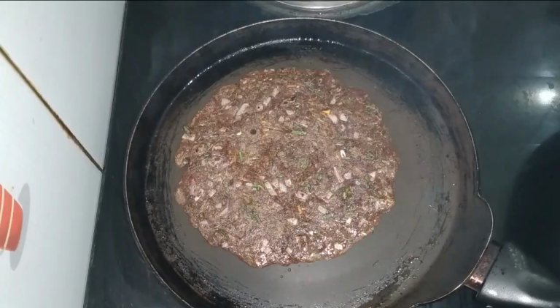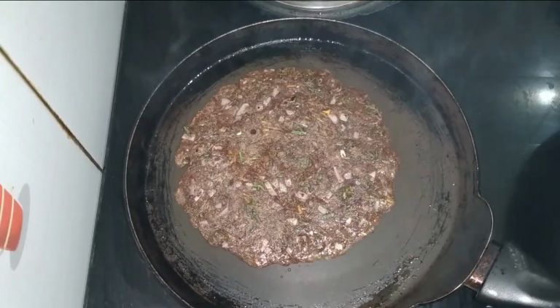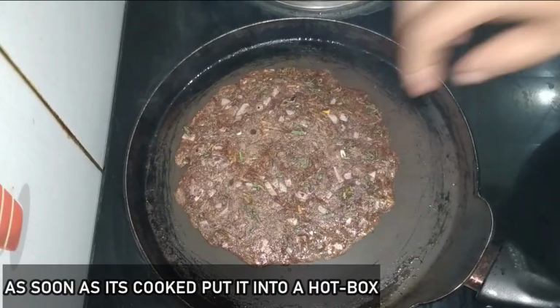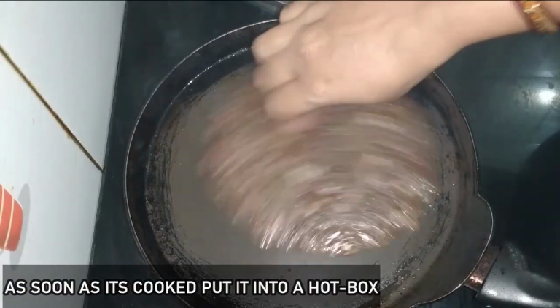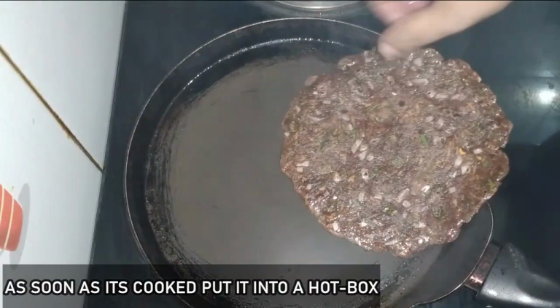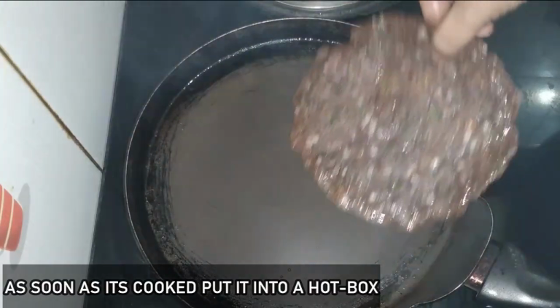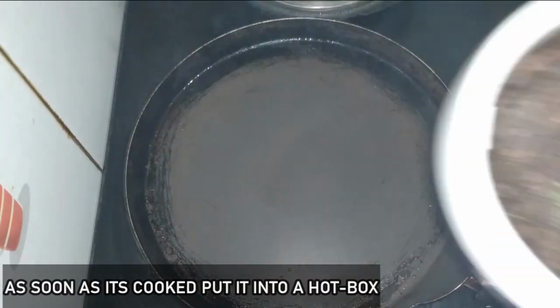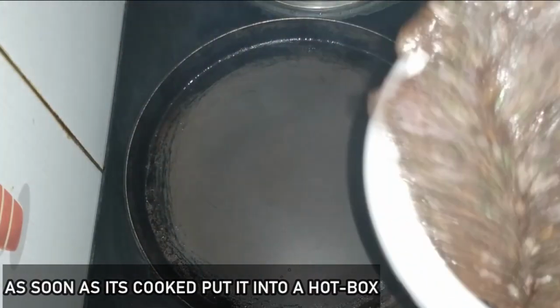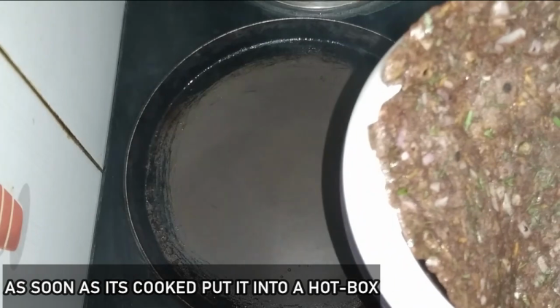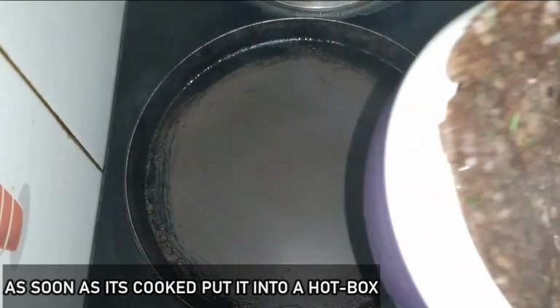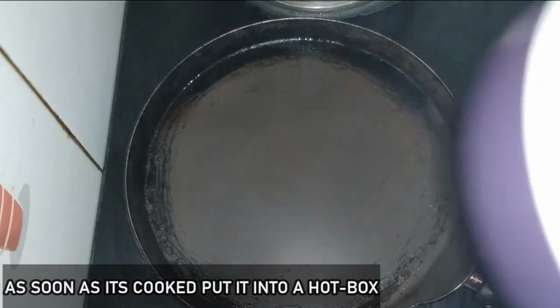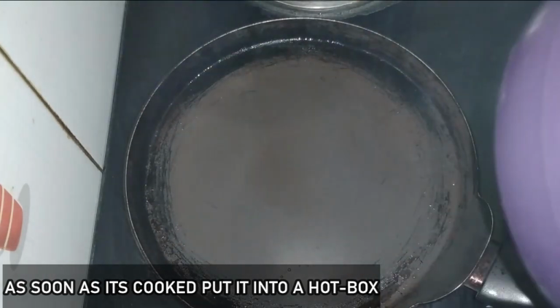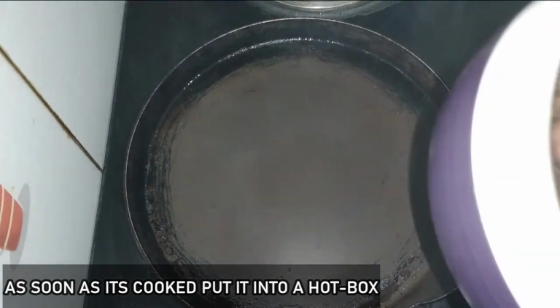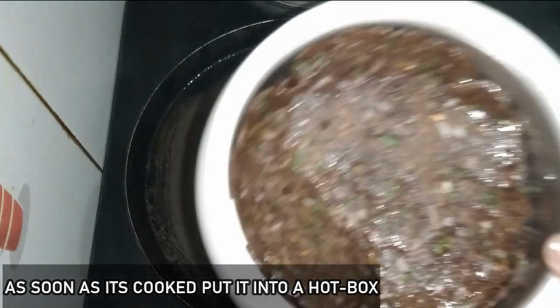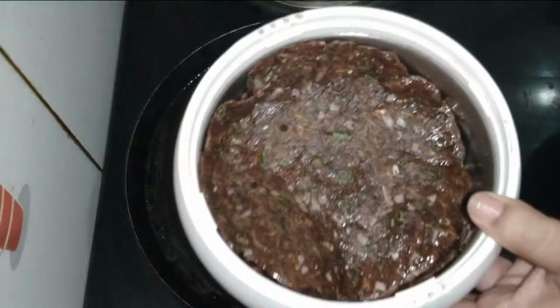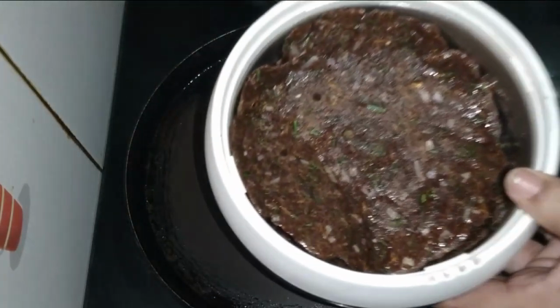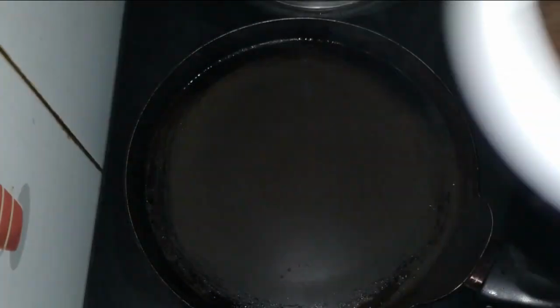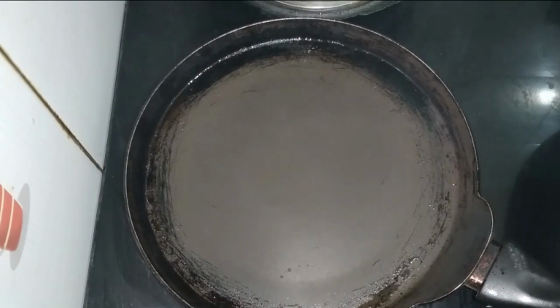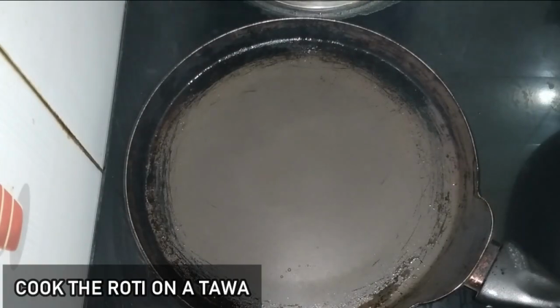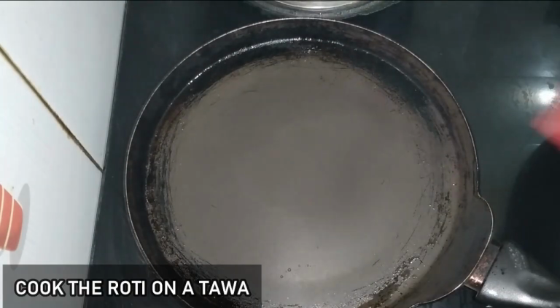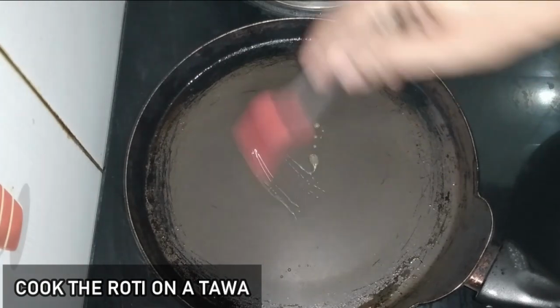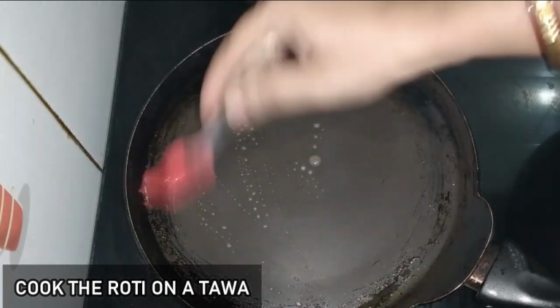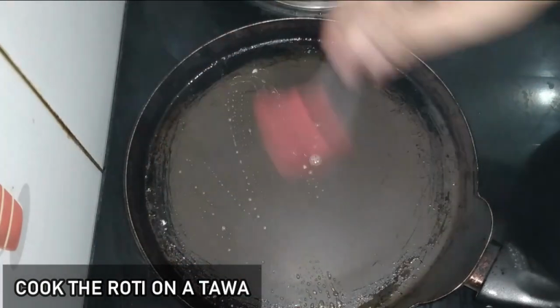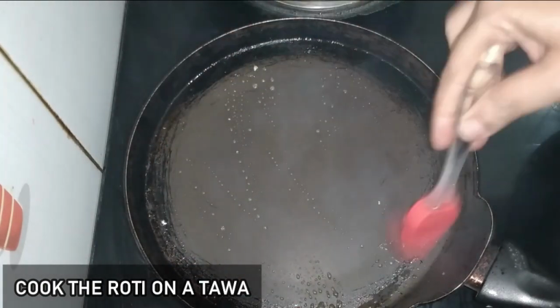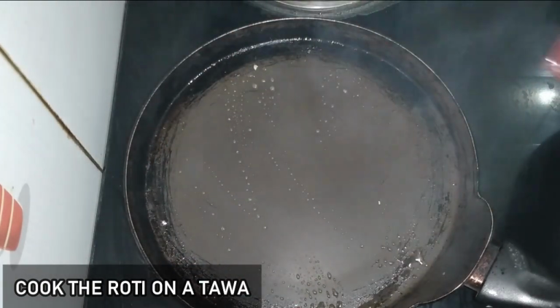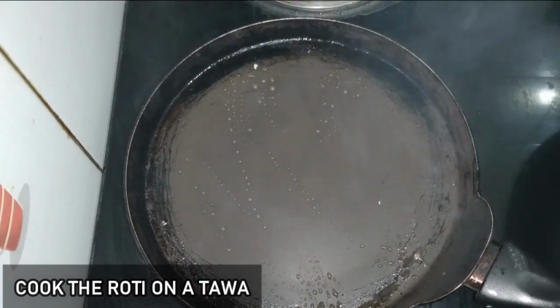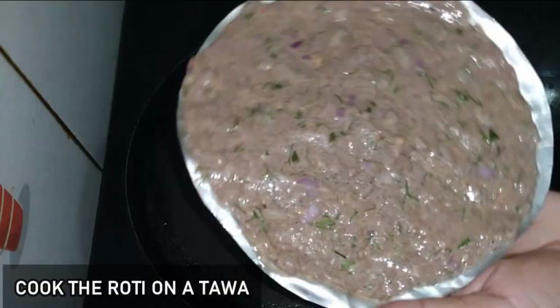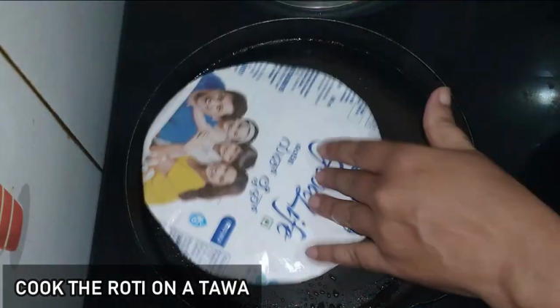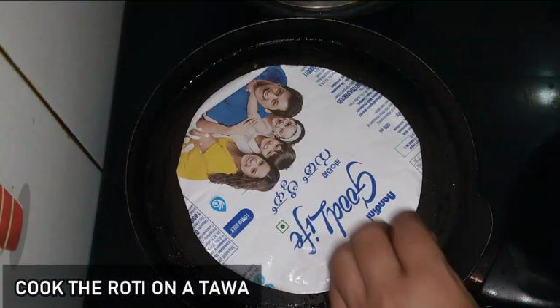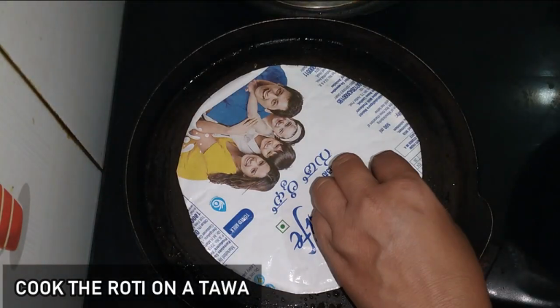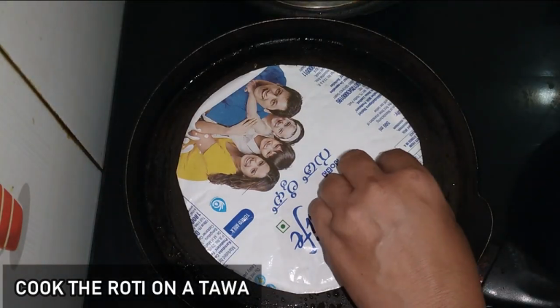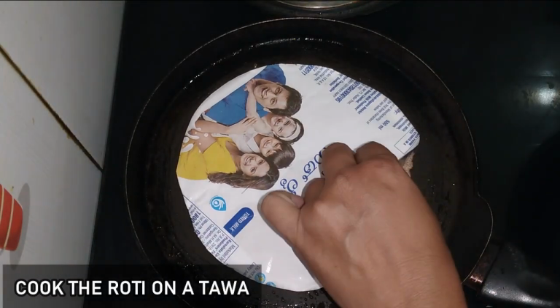This is a particular tip: we are using a hot tawa and then flattening the front with a lid to close it. So we will make the rotti thin, so it is soft.